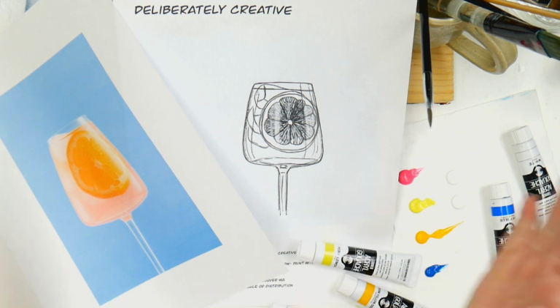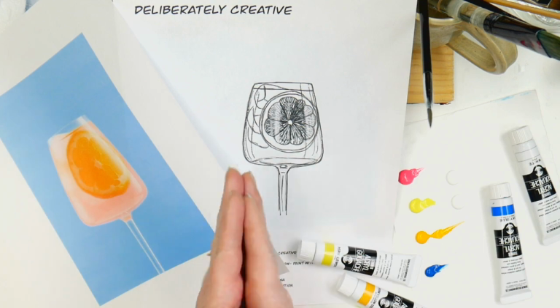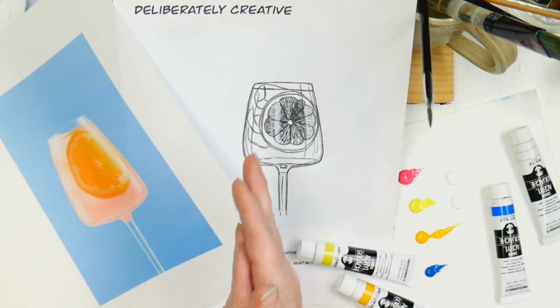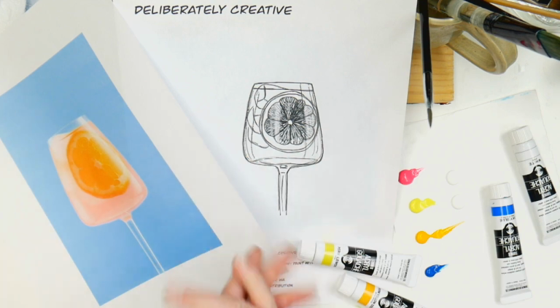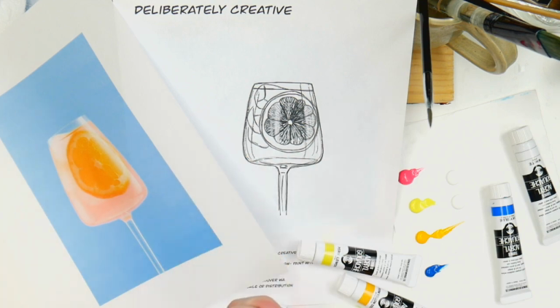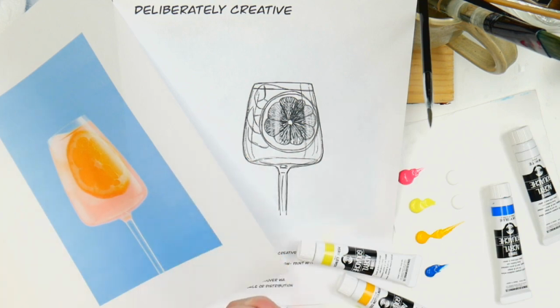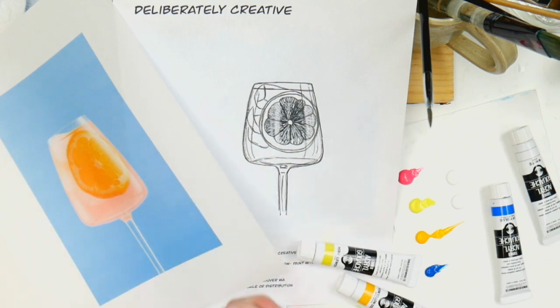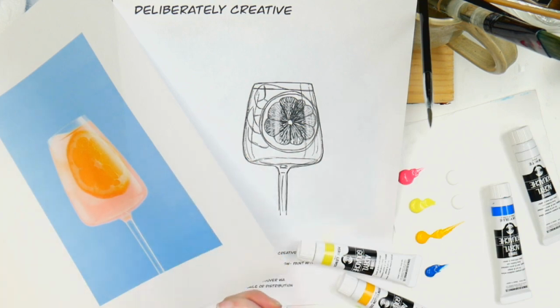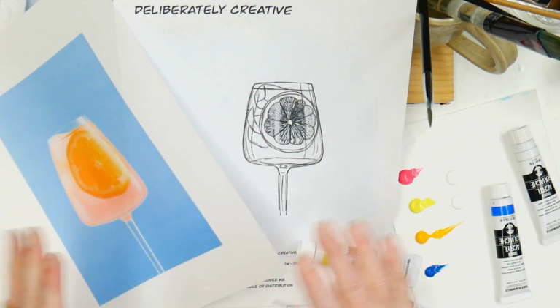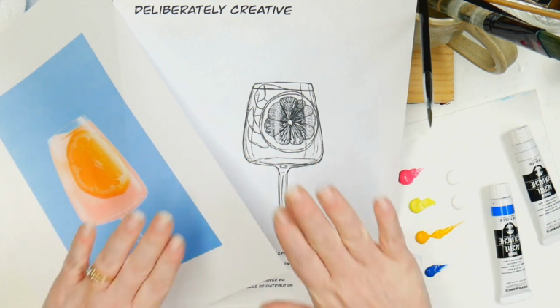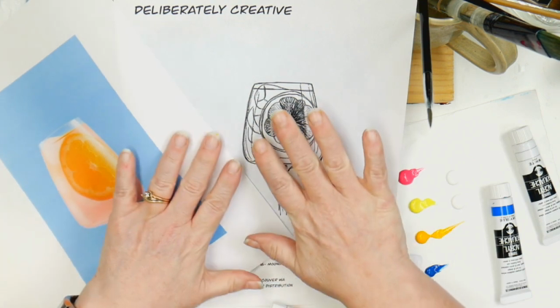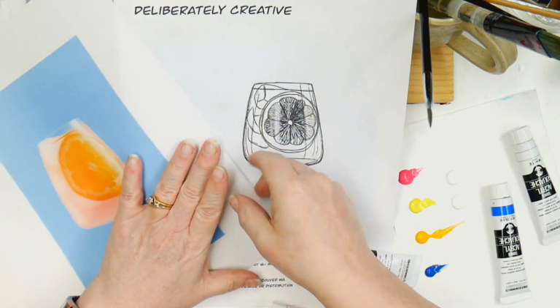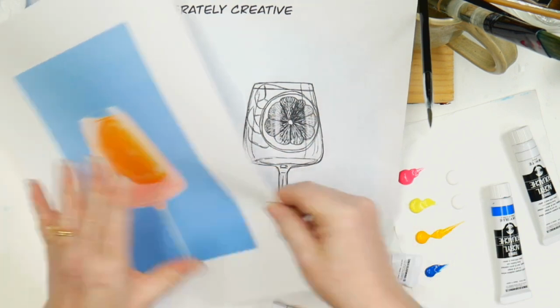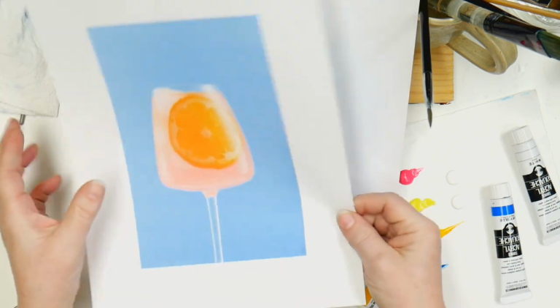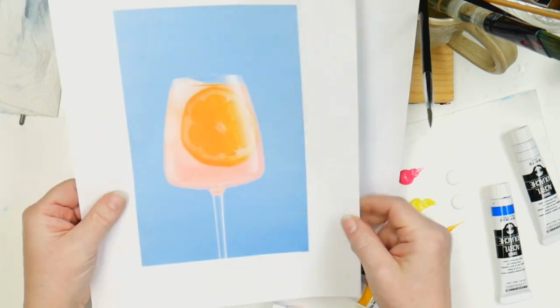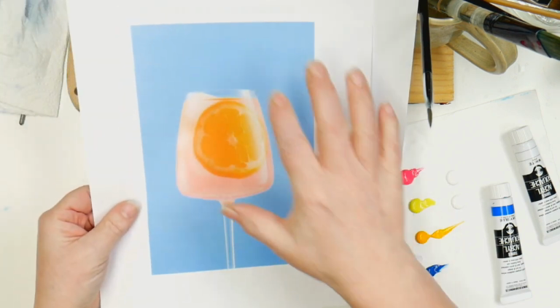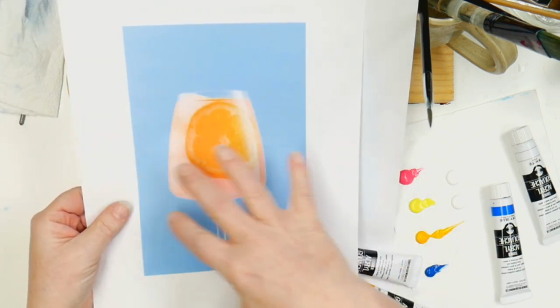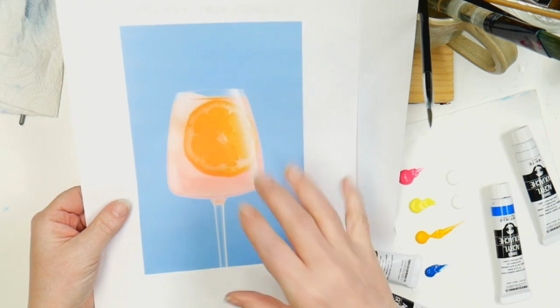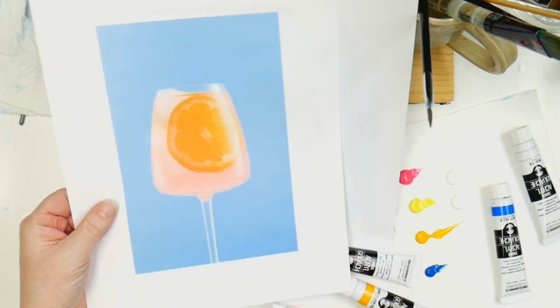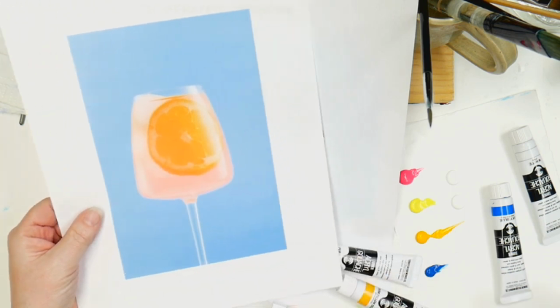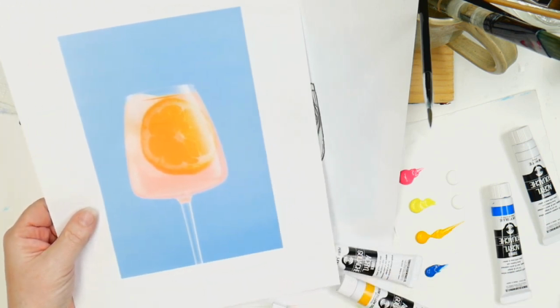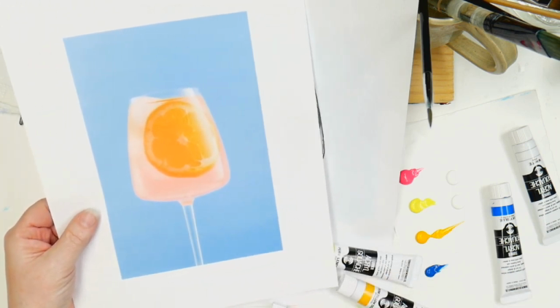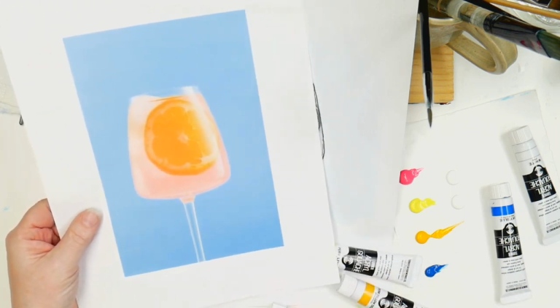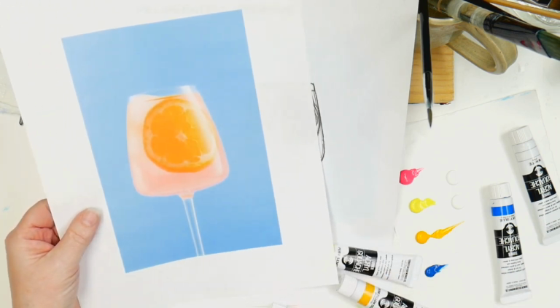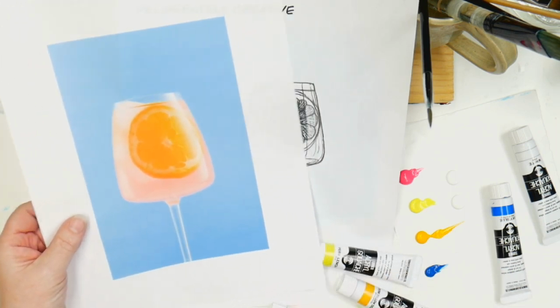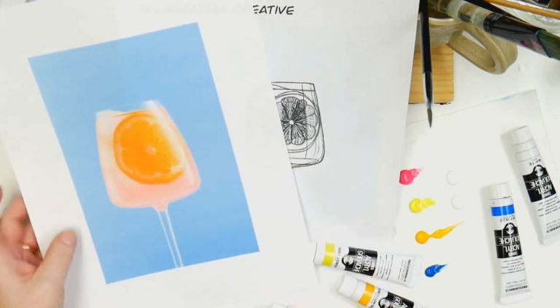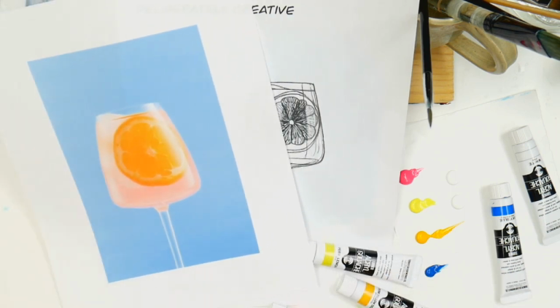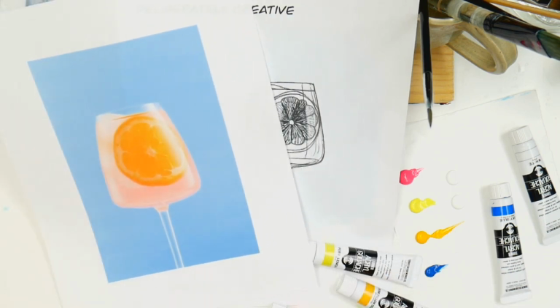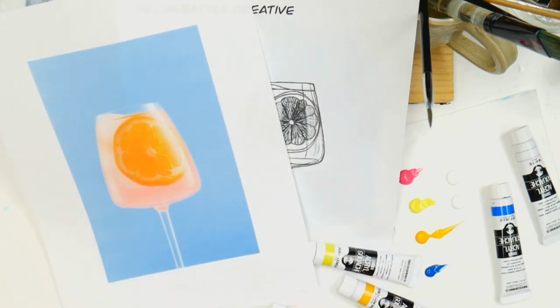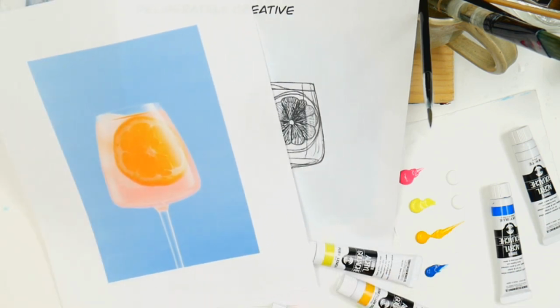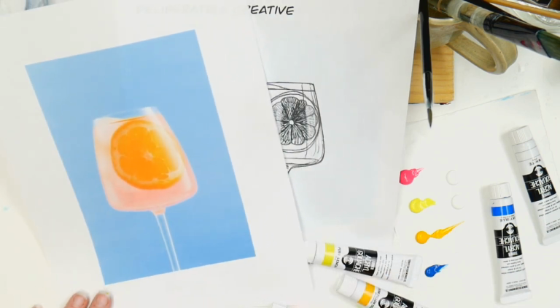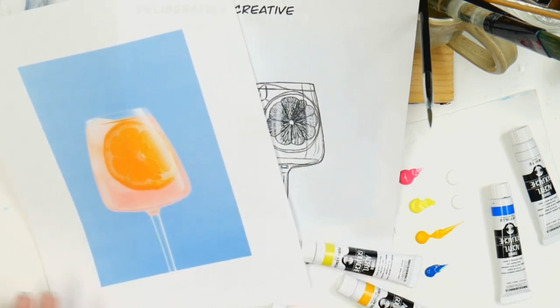Alright guys, here we go. We're going to do this fun, fresh and juicy tall cool drink for a lovely spring day. Let's get started.